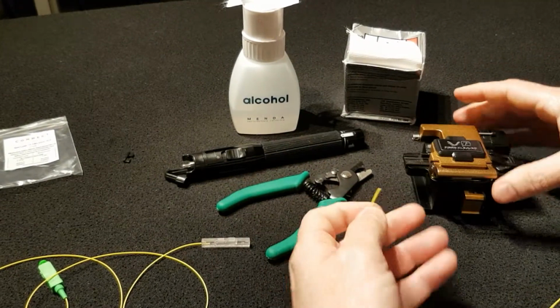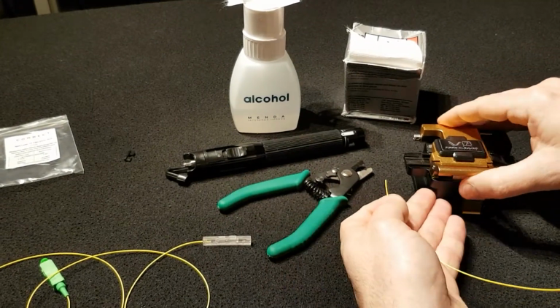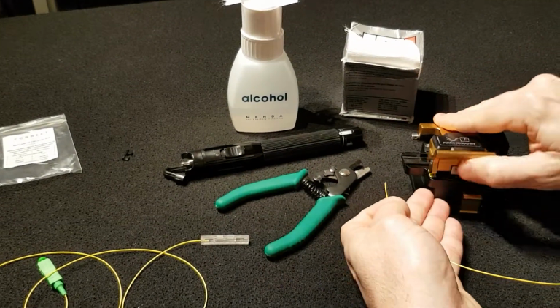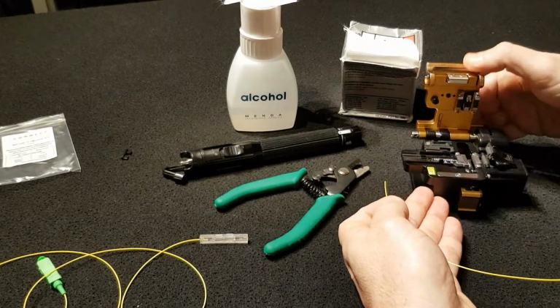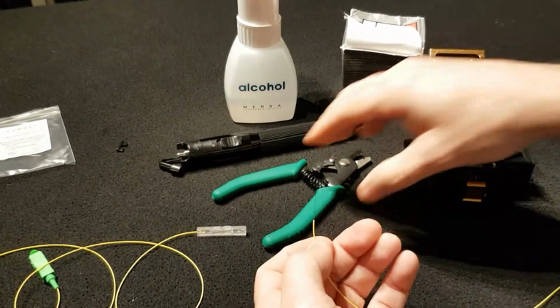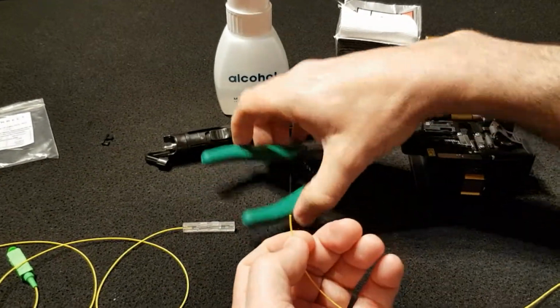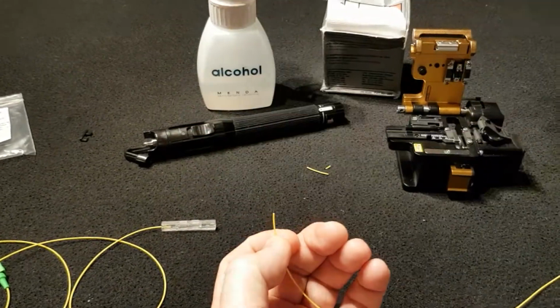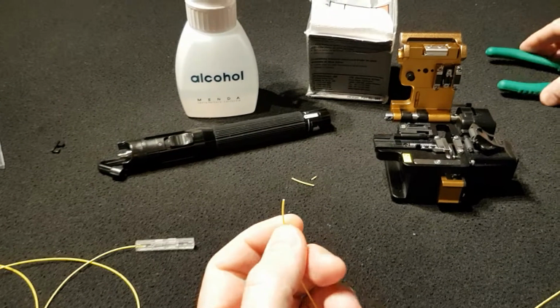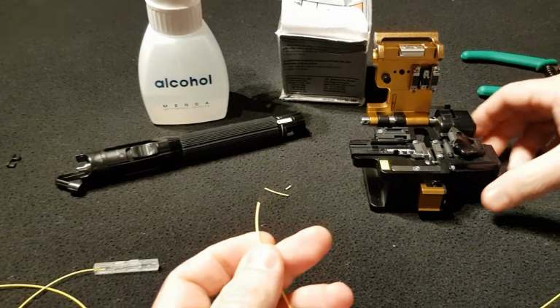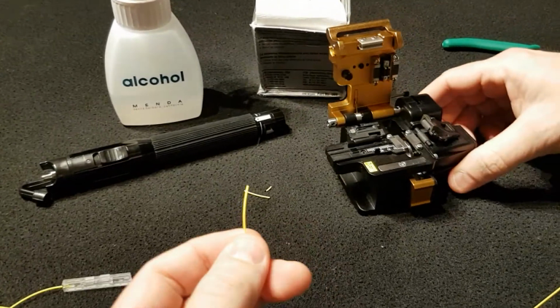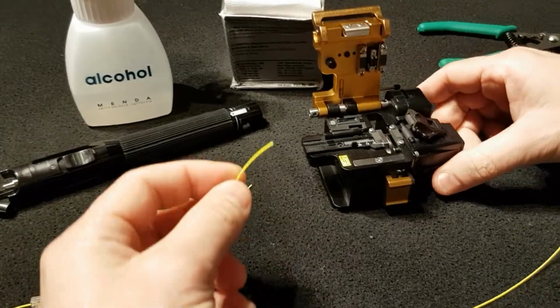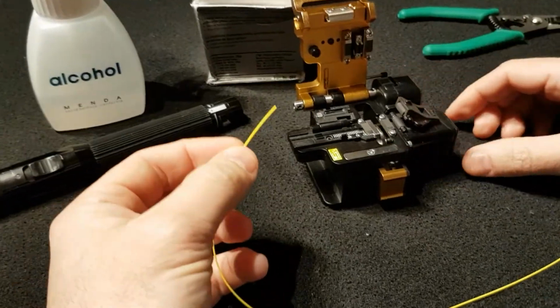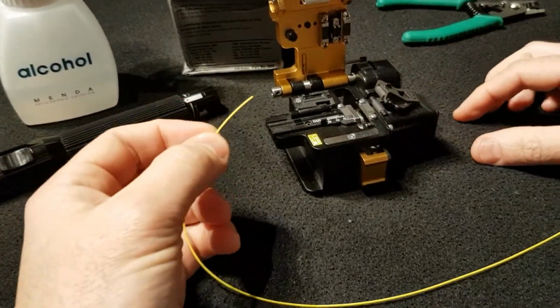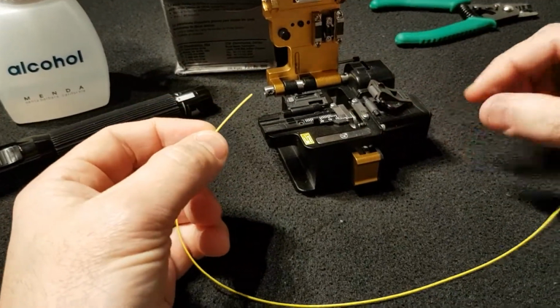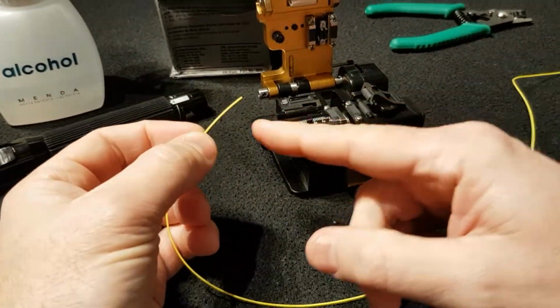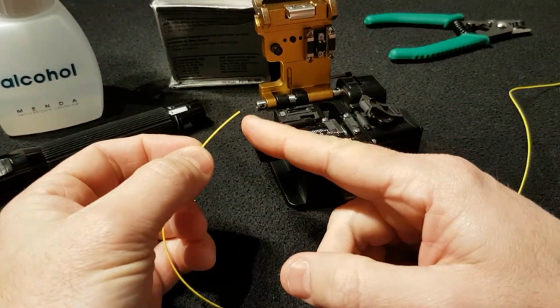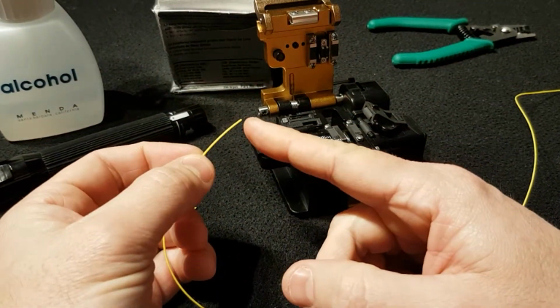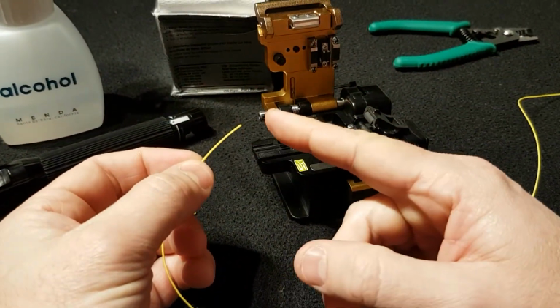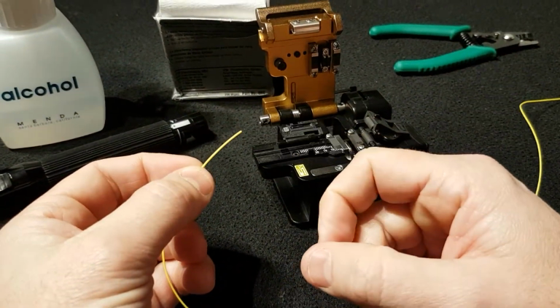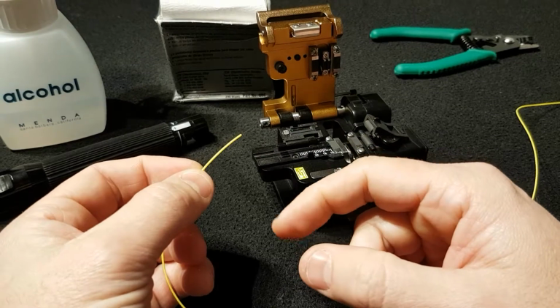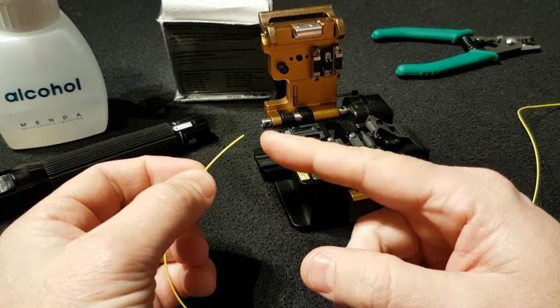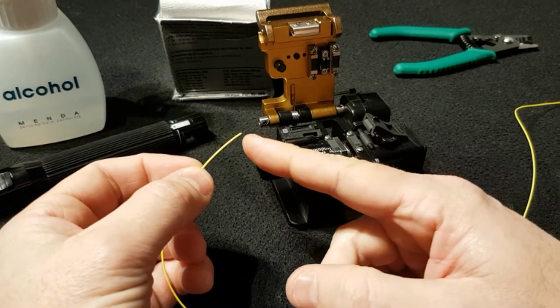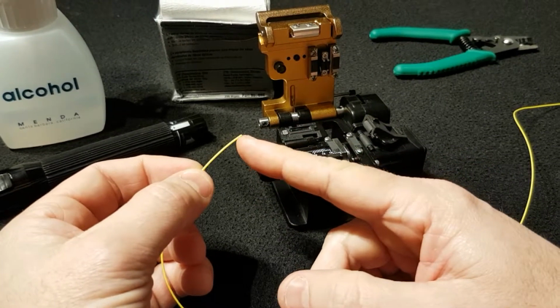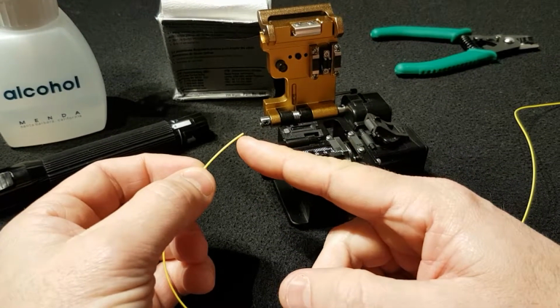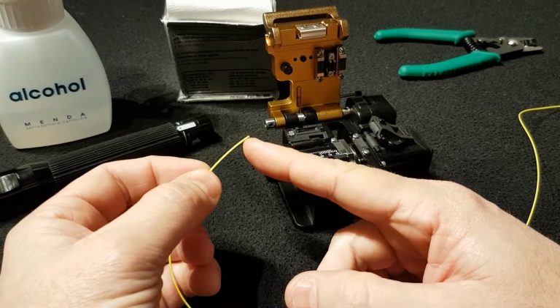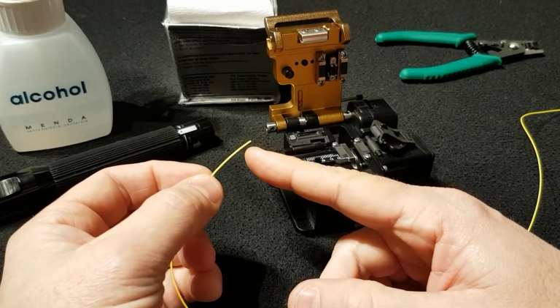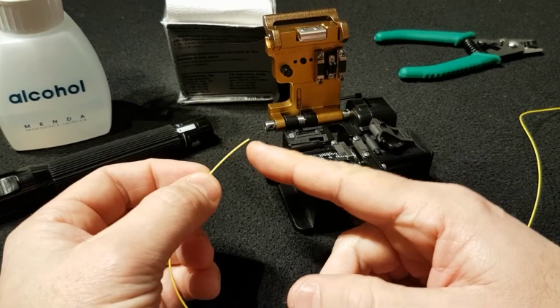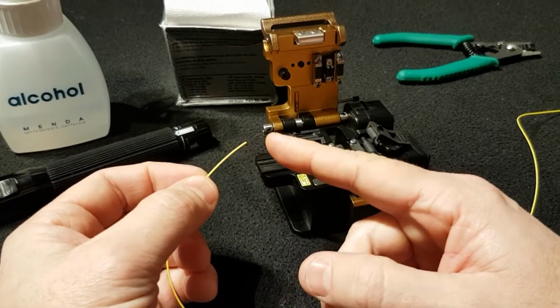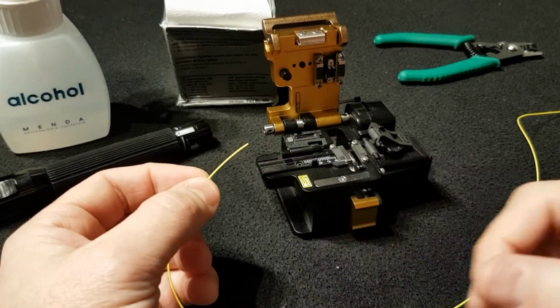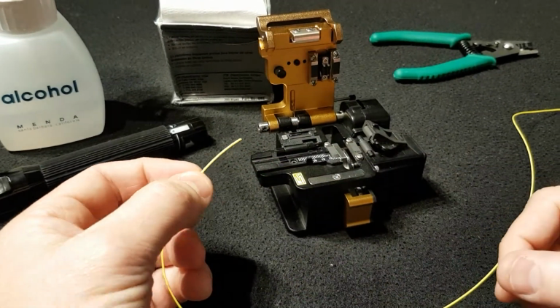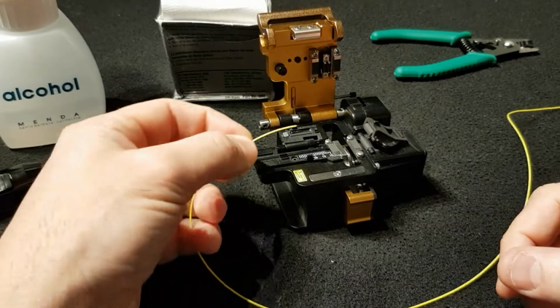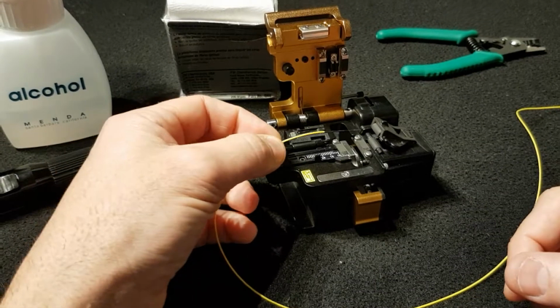Then we are going to proceed to cut the fiber. We need to have 10 millimeters of the glass — that is, 10 millimeters from the 900 micron buffer to the end of the glass.